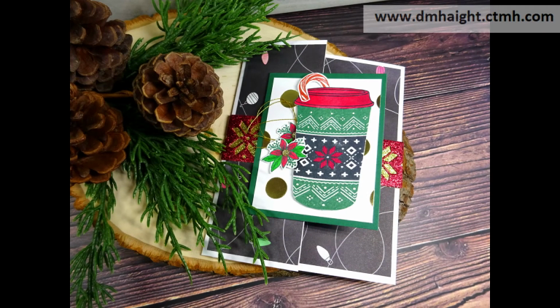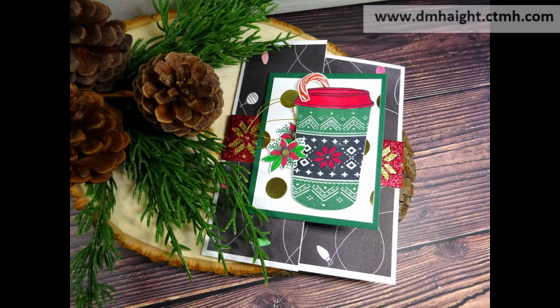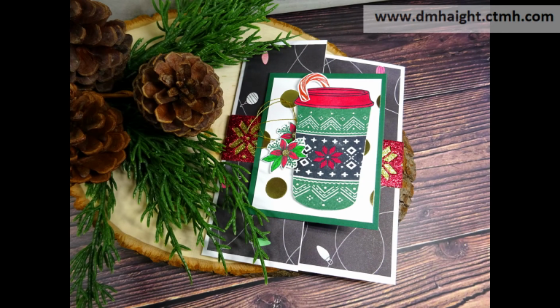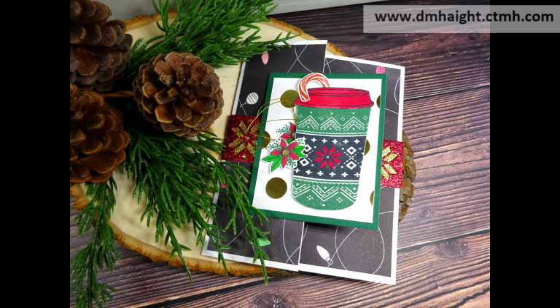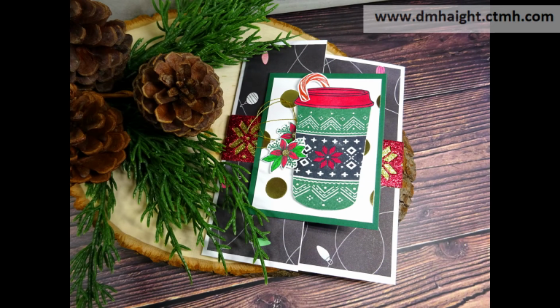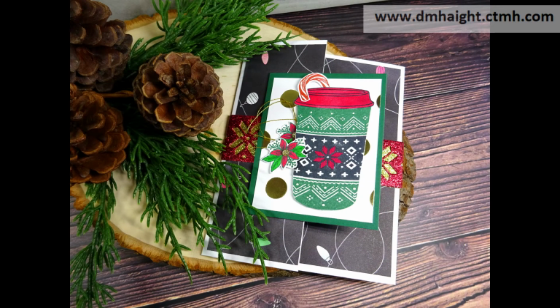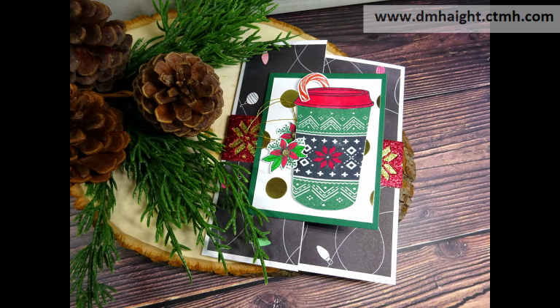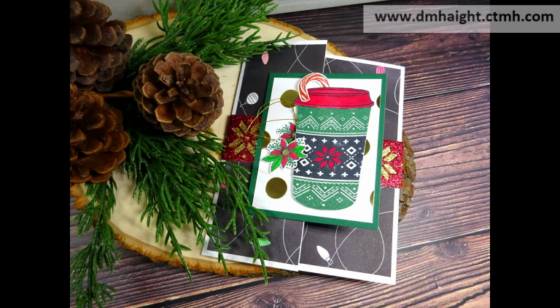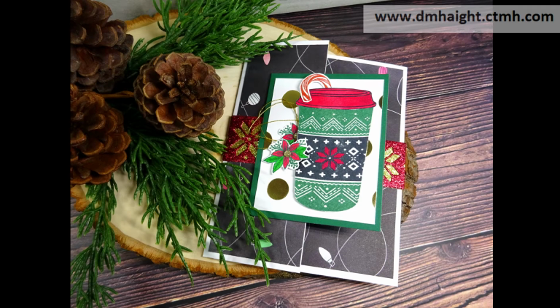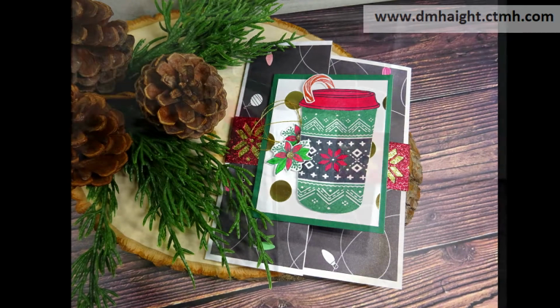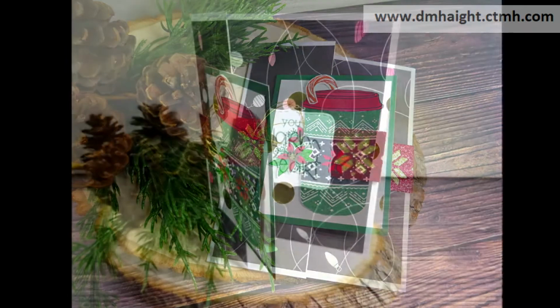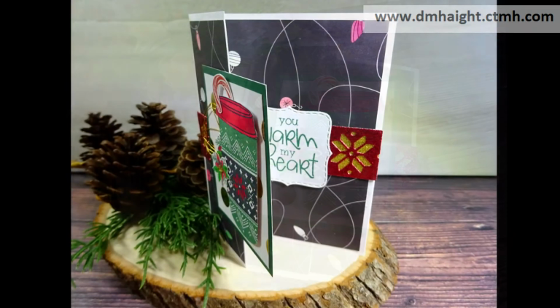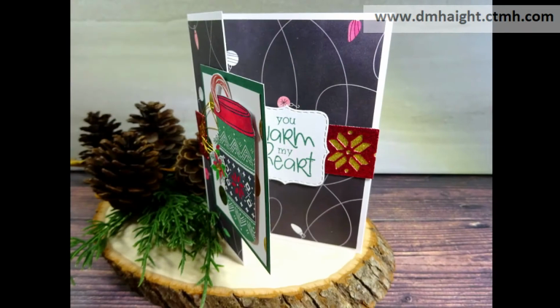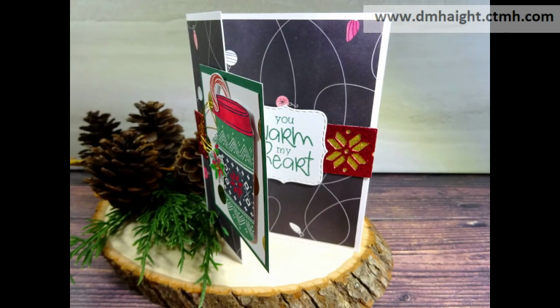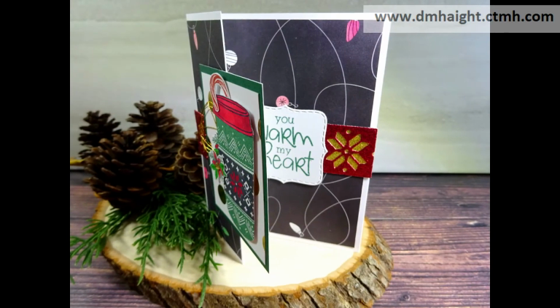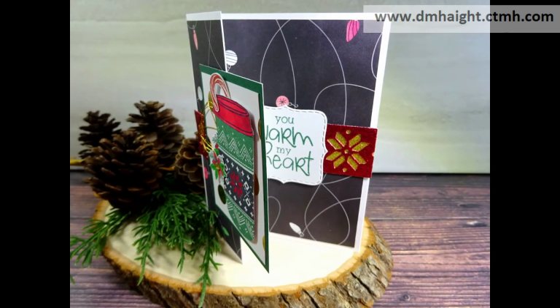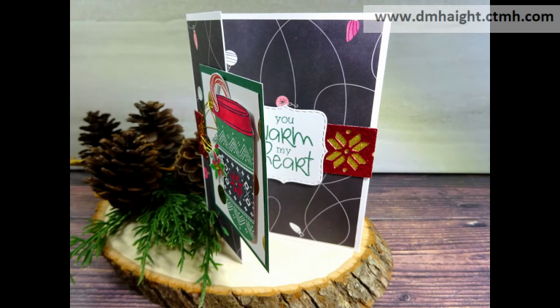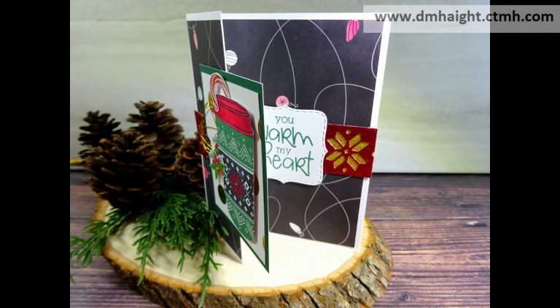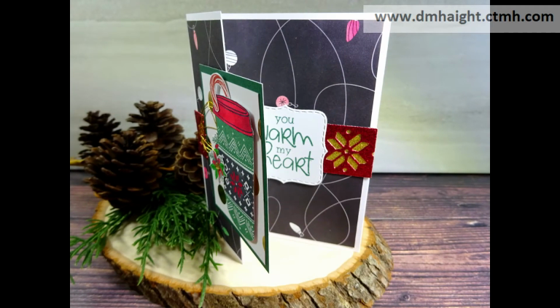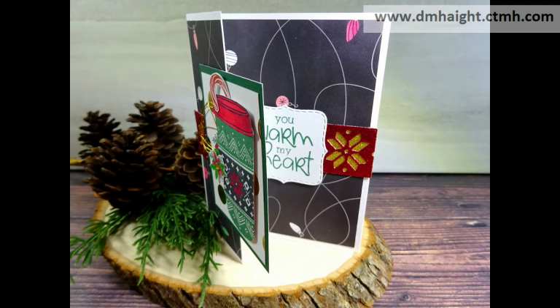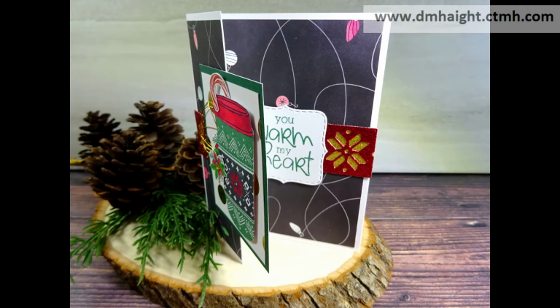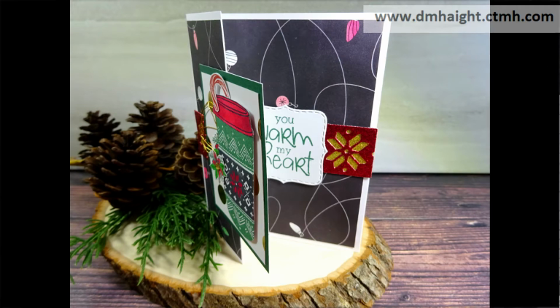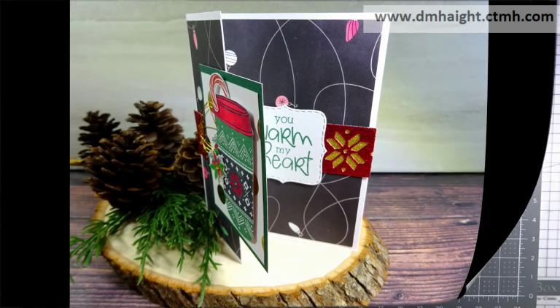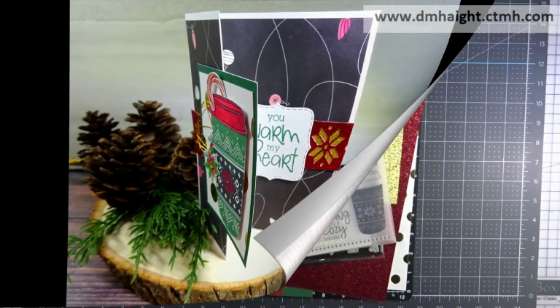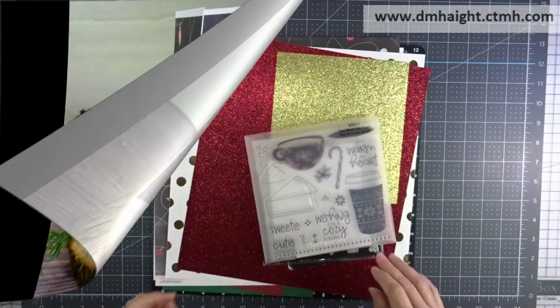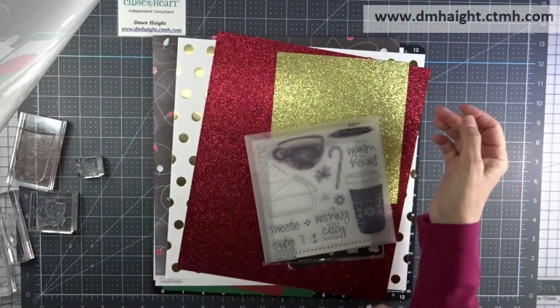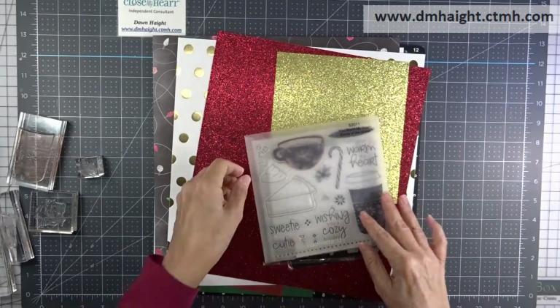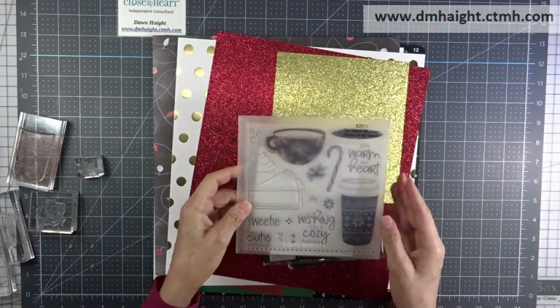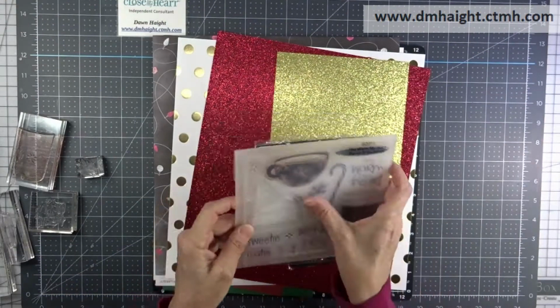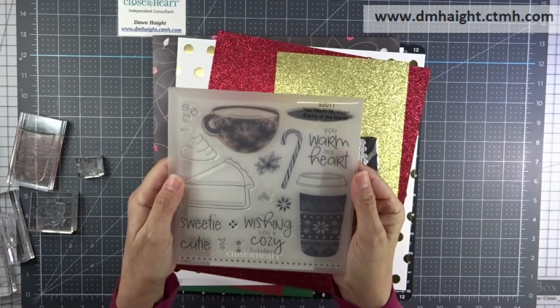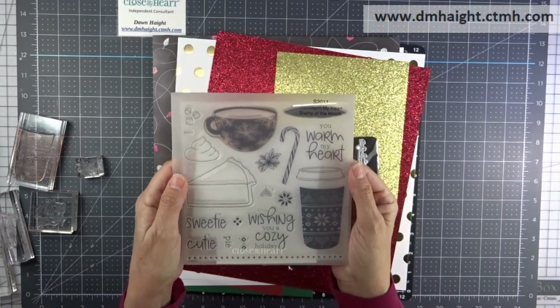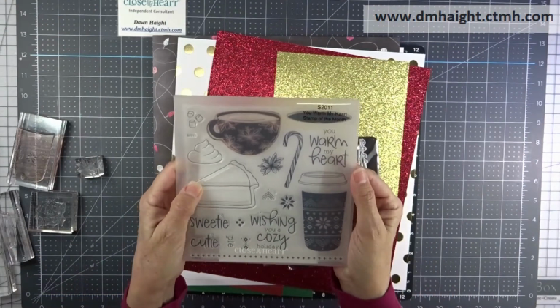Hey everyone, this is Dawn. Welcome to my YouTube channel. Today I'm going to show you how to make another card using the November Stamp of the Month called You Warm My Heart.